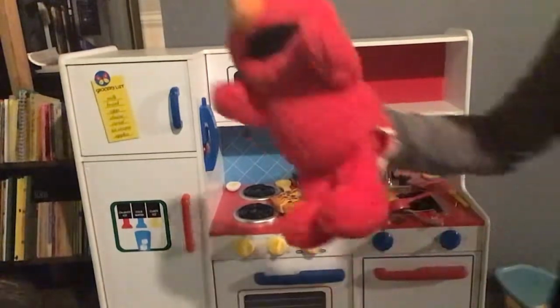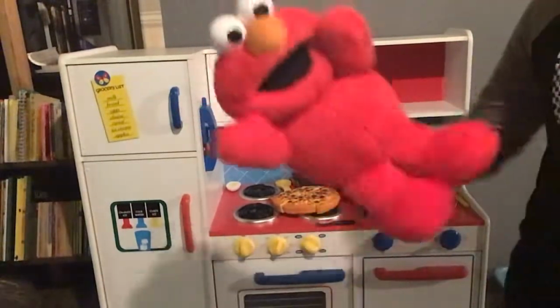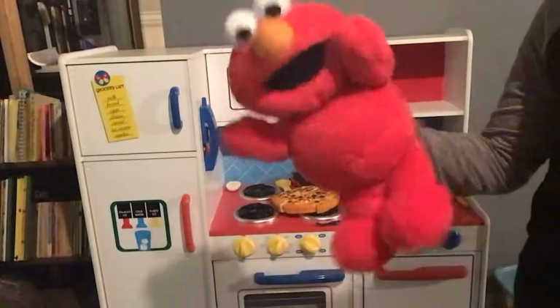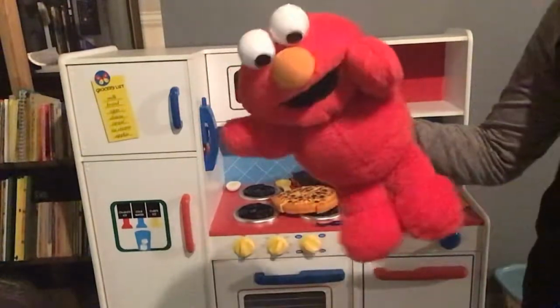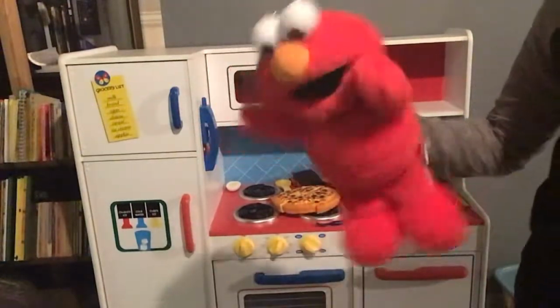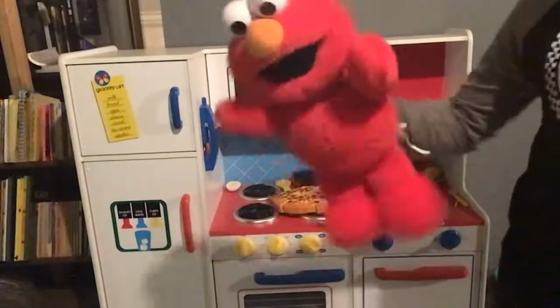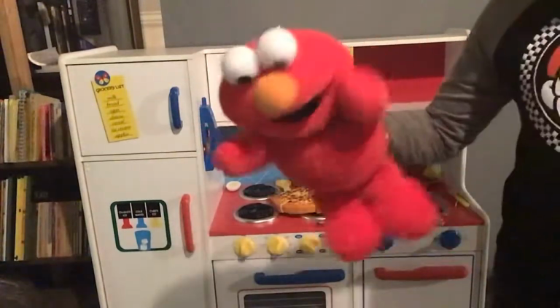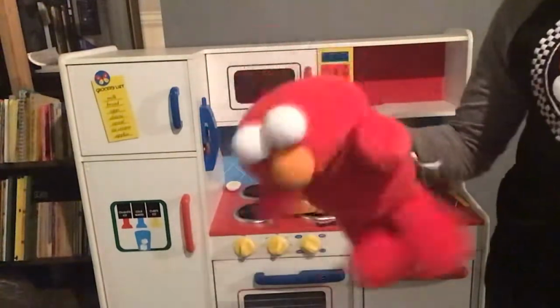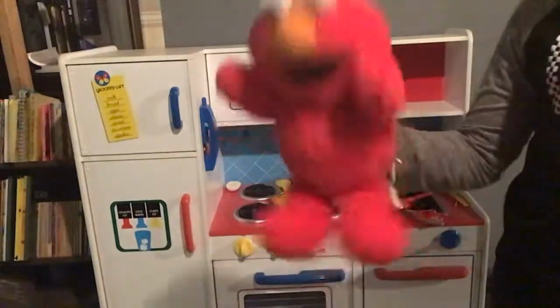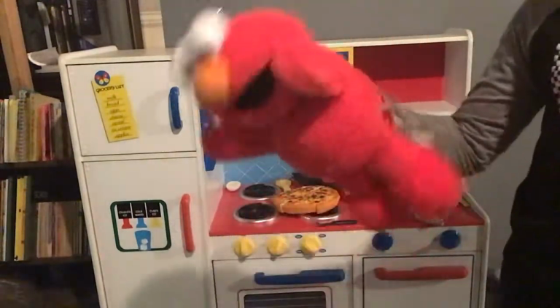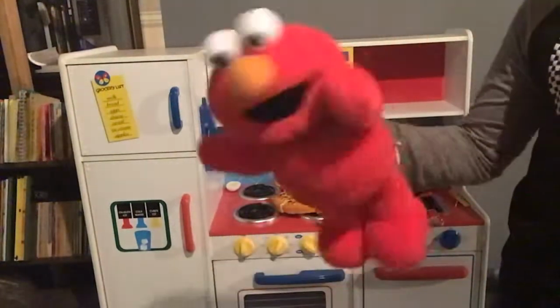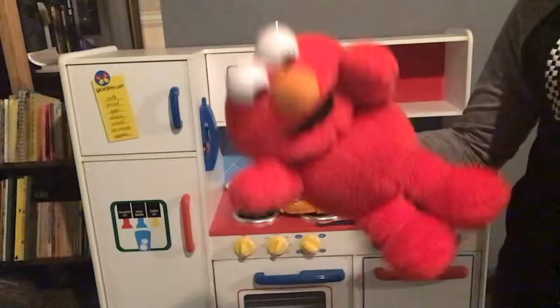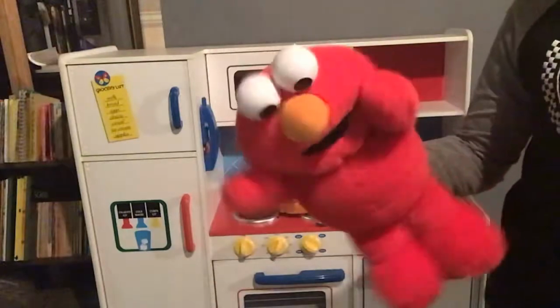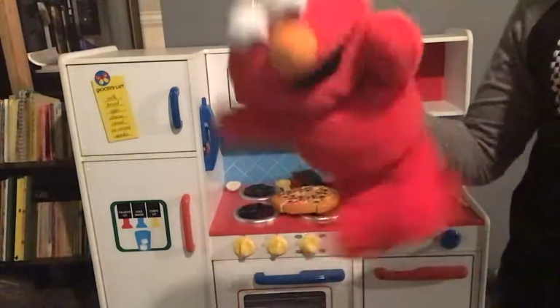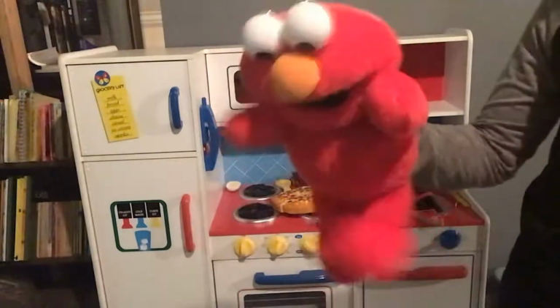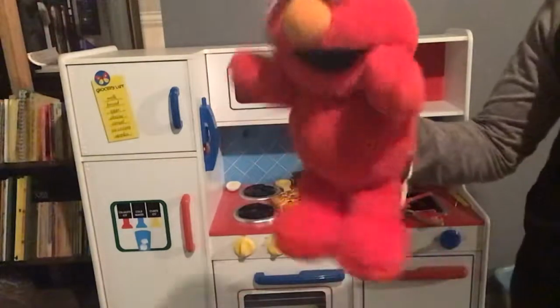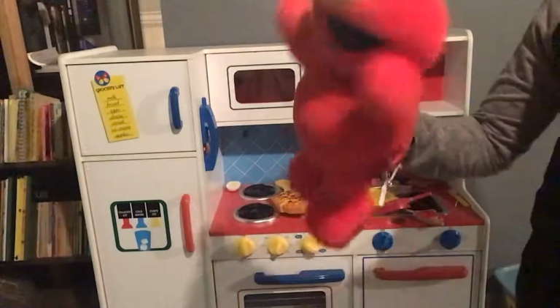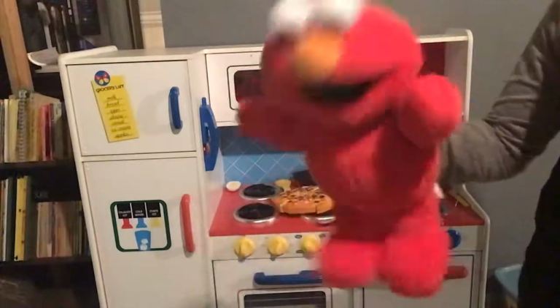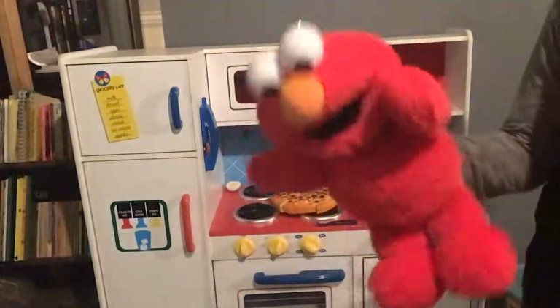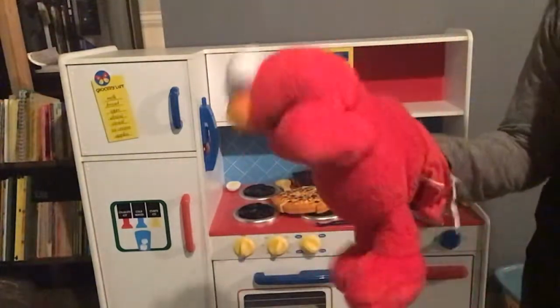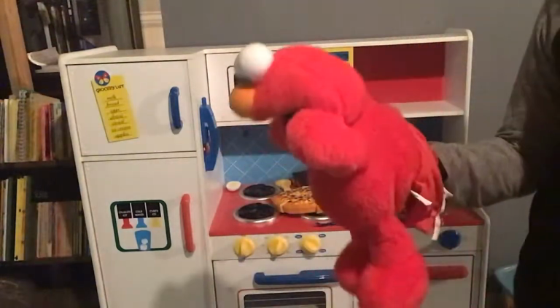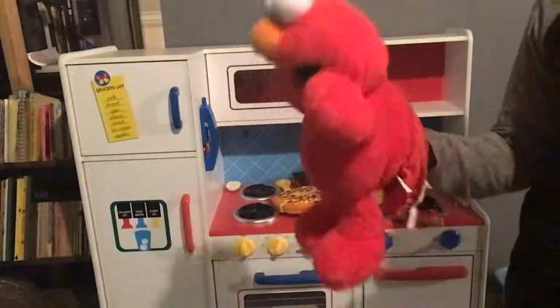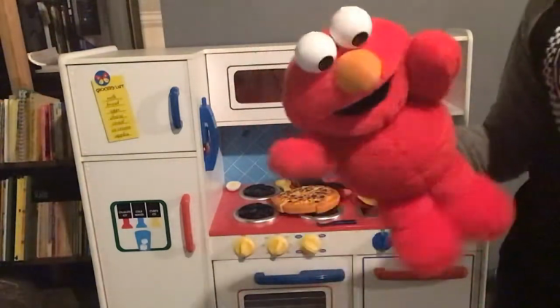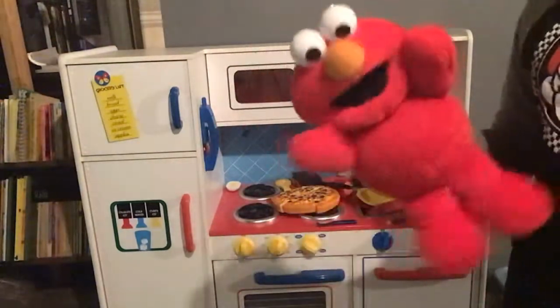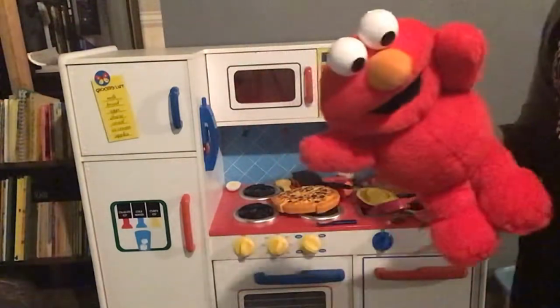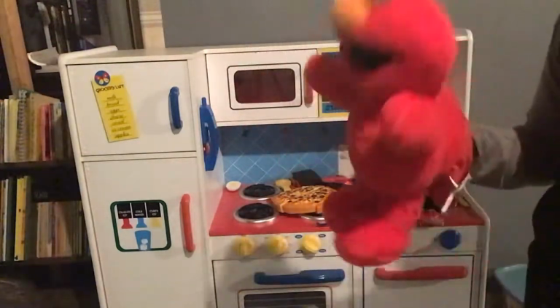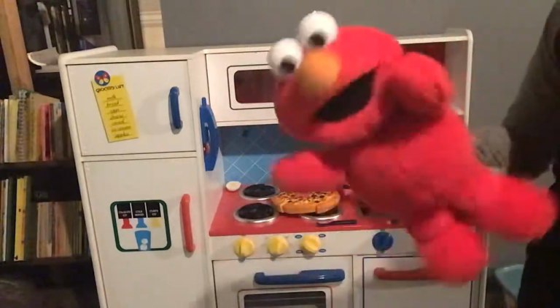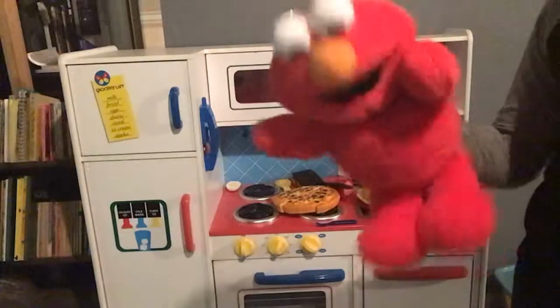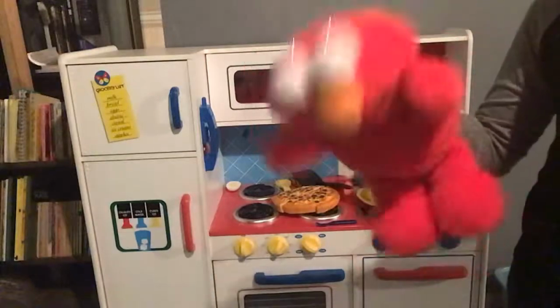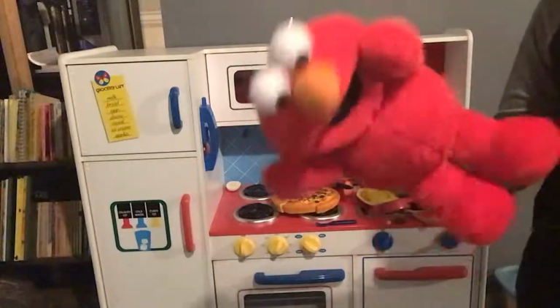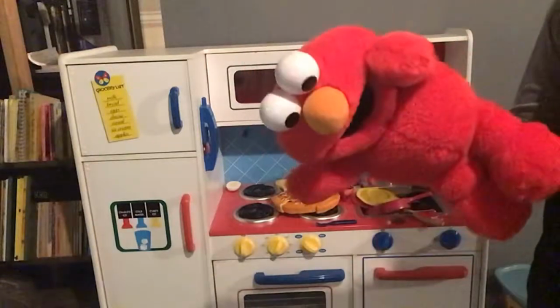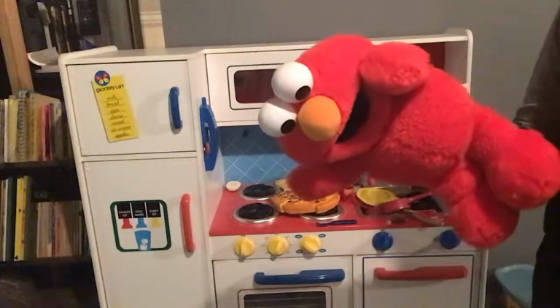Hello everybody, welcome back to Emma's Kitchen part two. So today, what we're going to be doing is we're actually going to be cooking this episode.